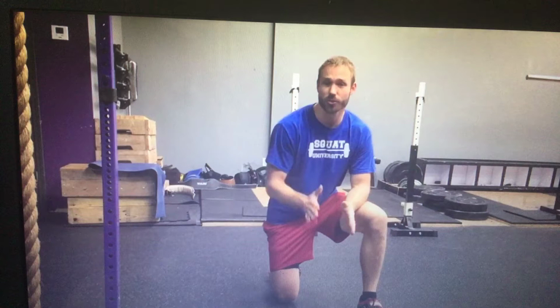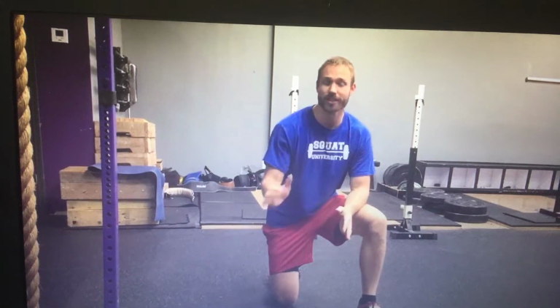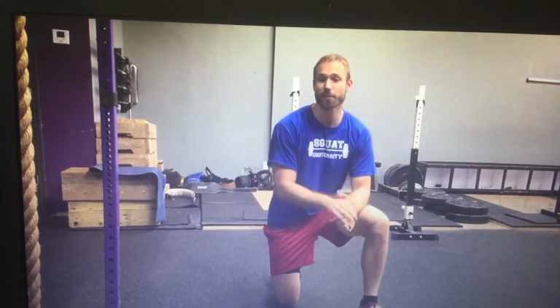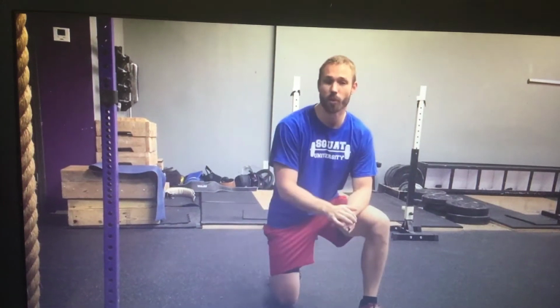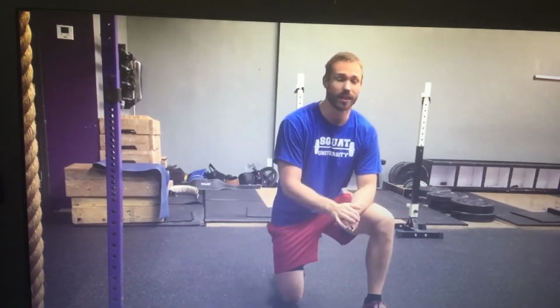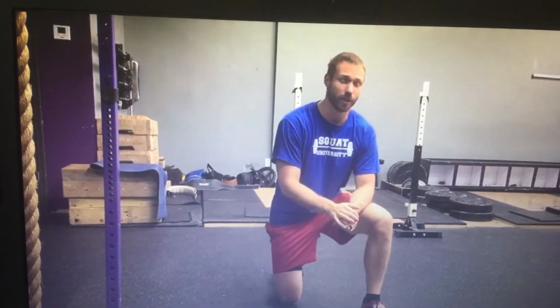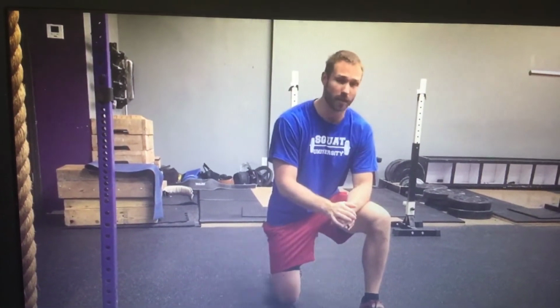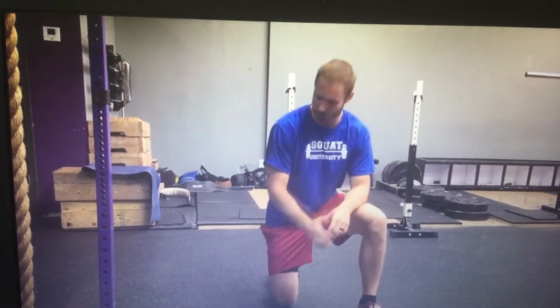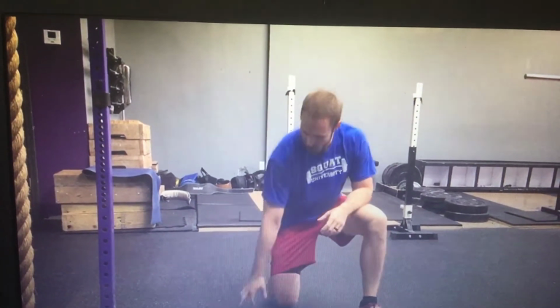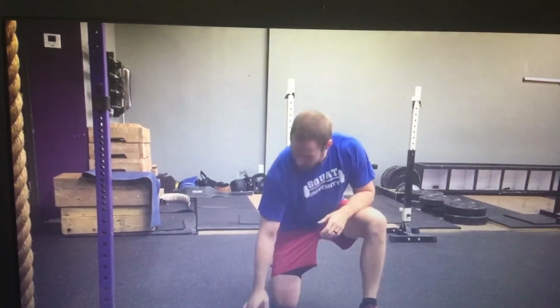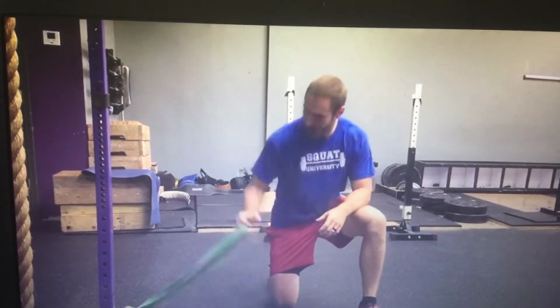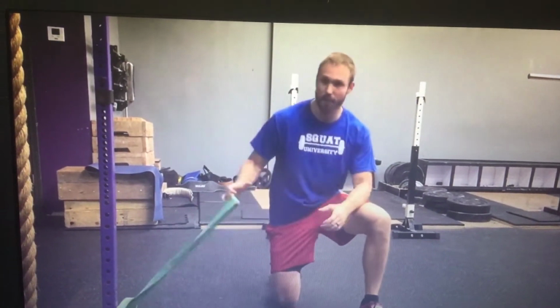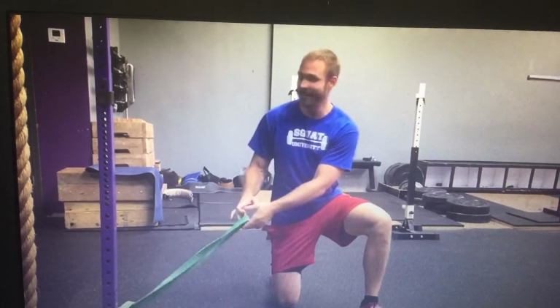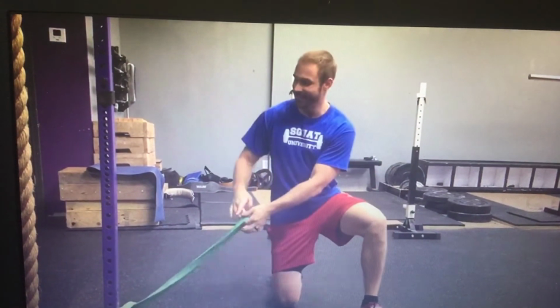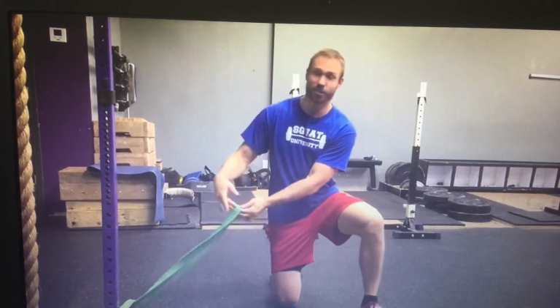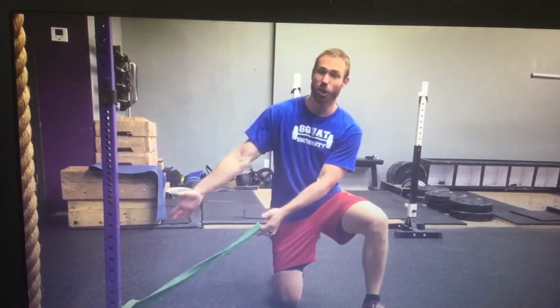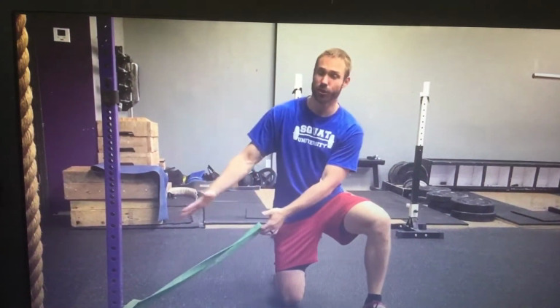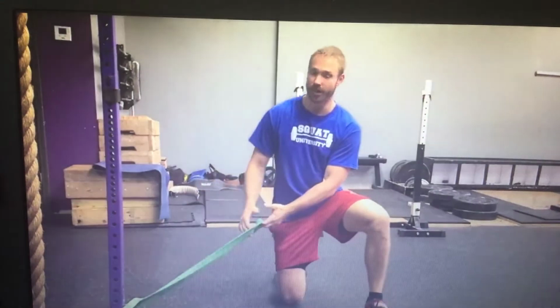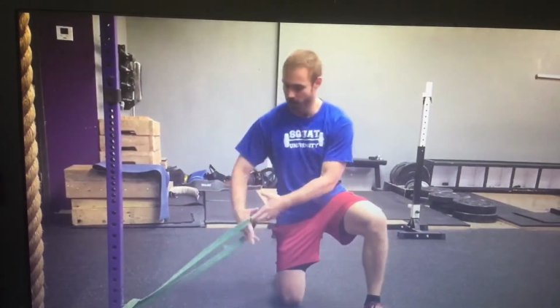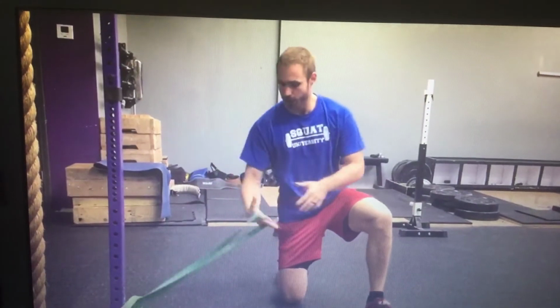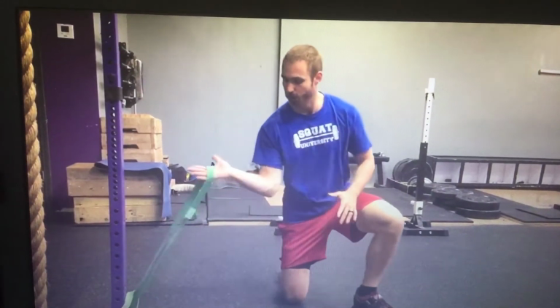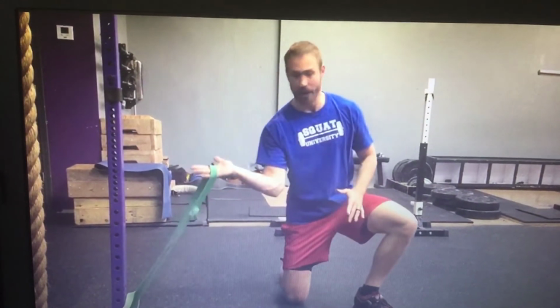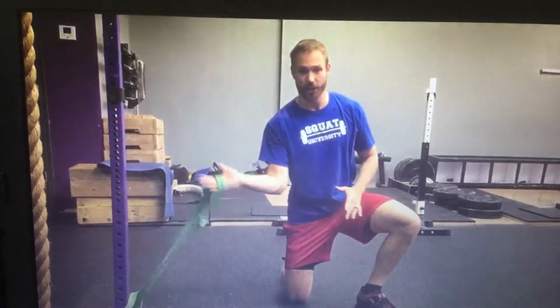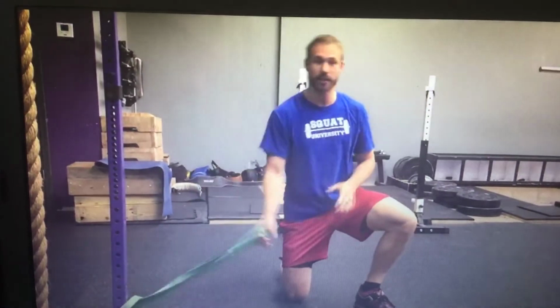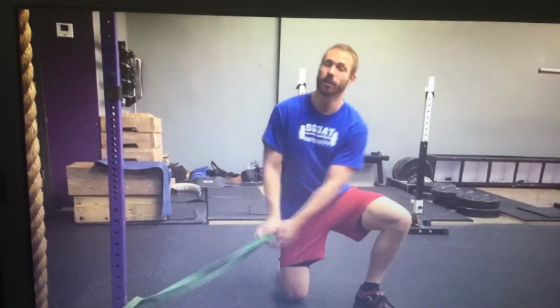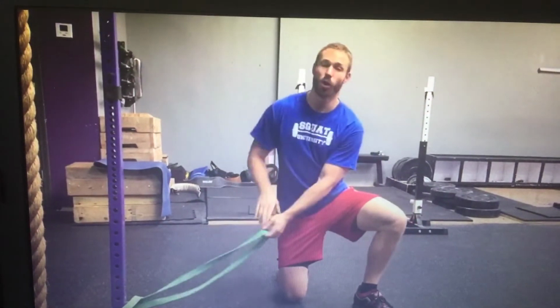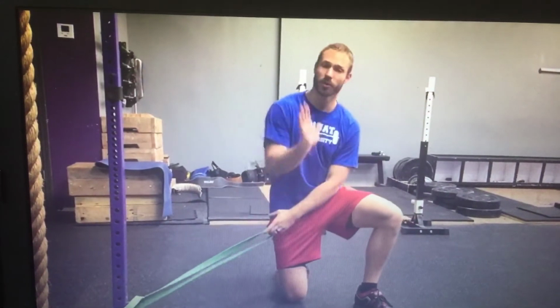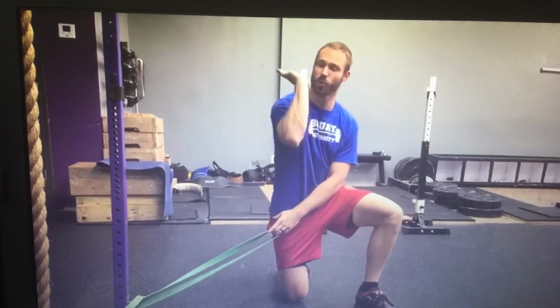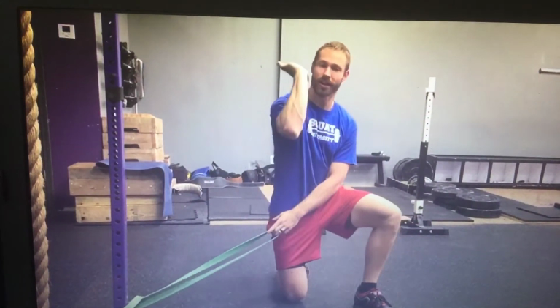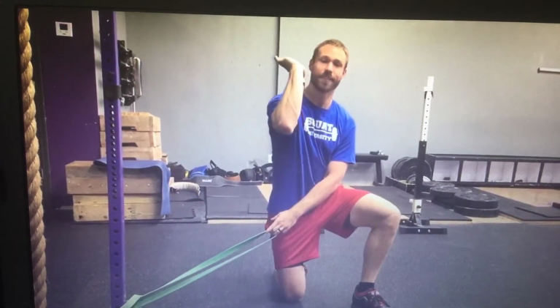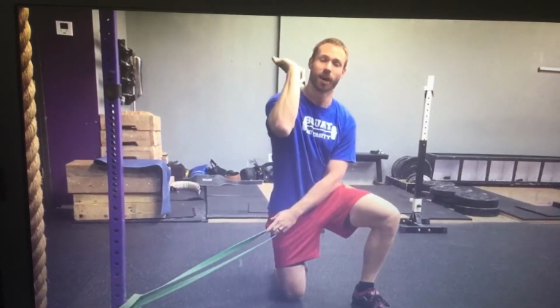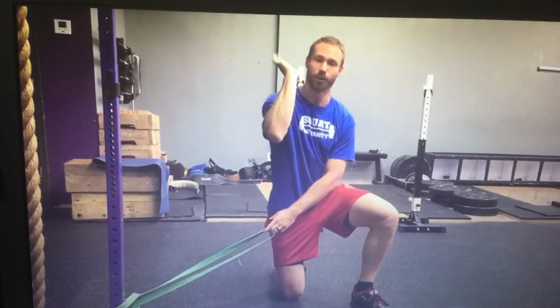It's going to look a little bit more like your front right position. You're just going to grab a band, attach it low to your rig. You're going to put it around your hand. And while we're doing this, we want our hand facing upwards.